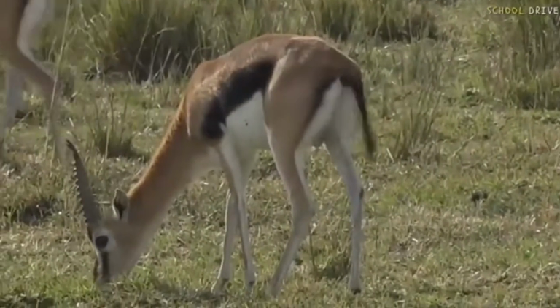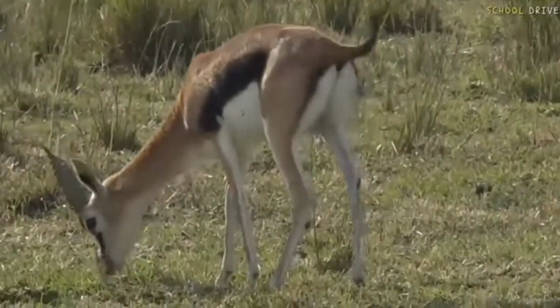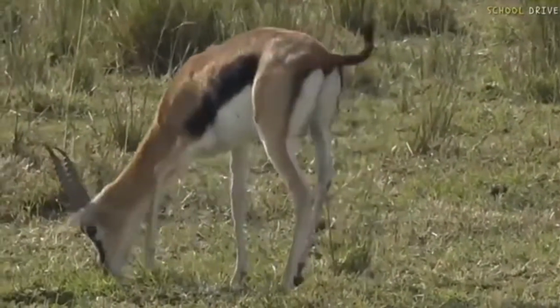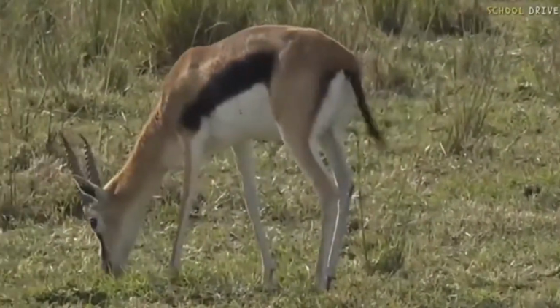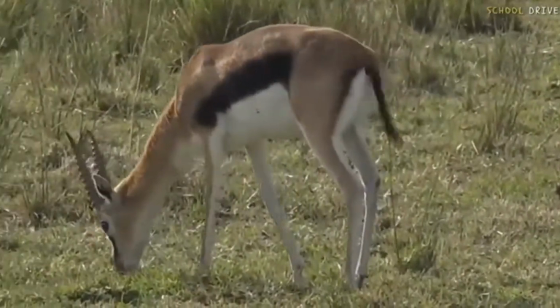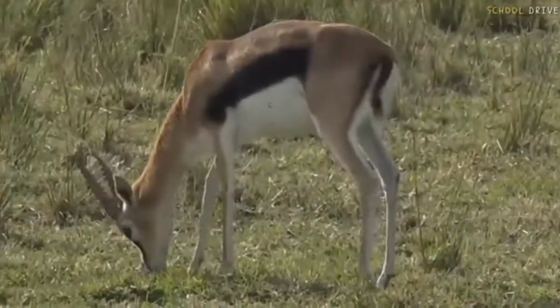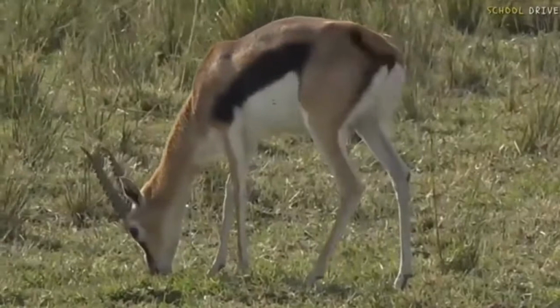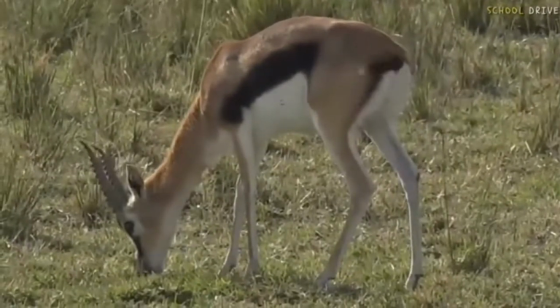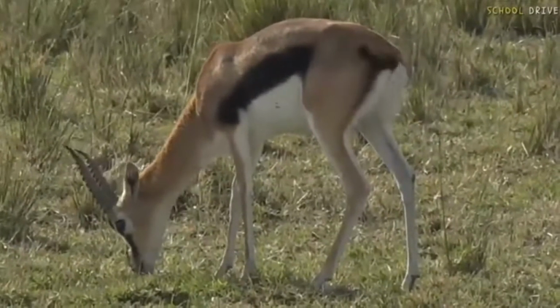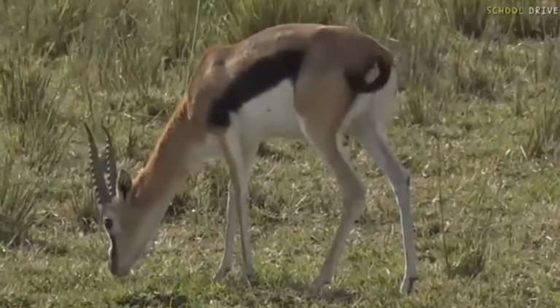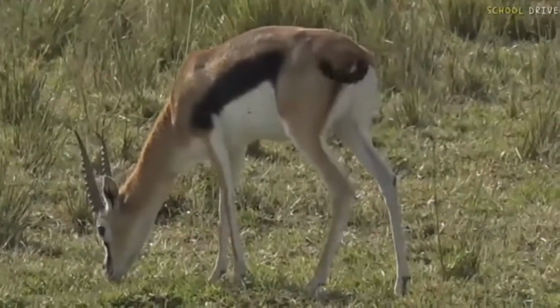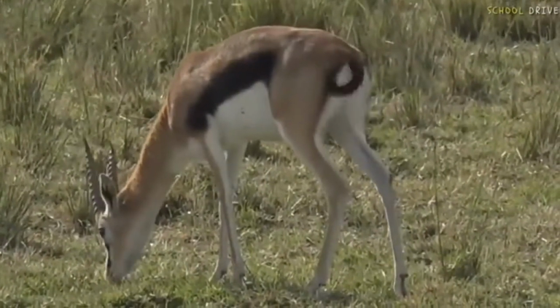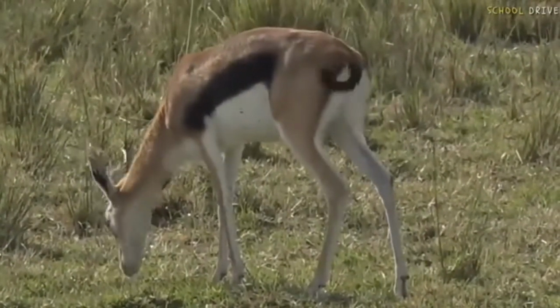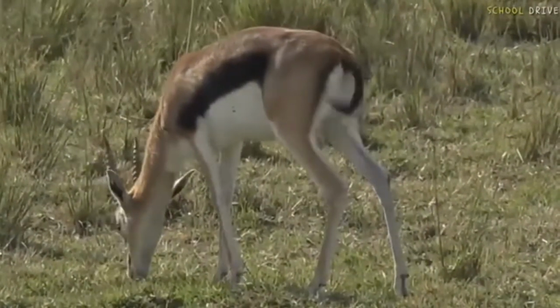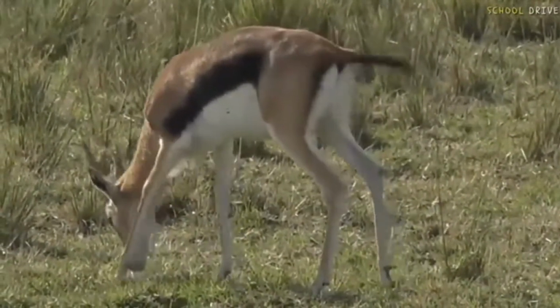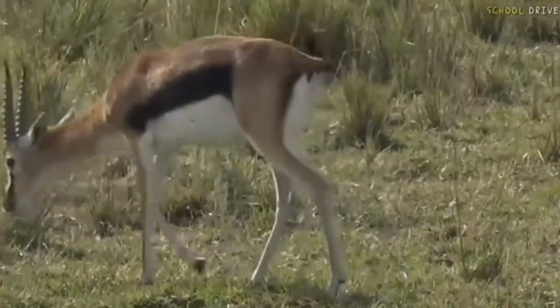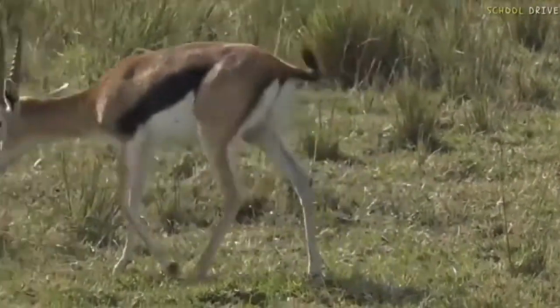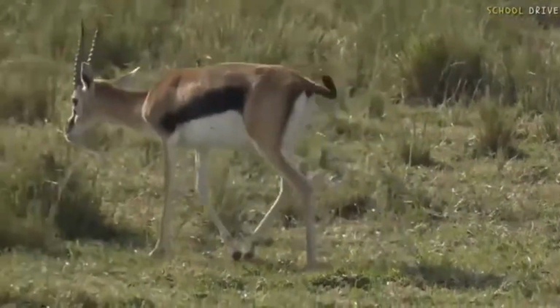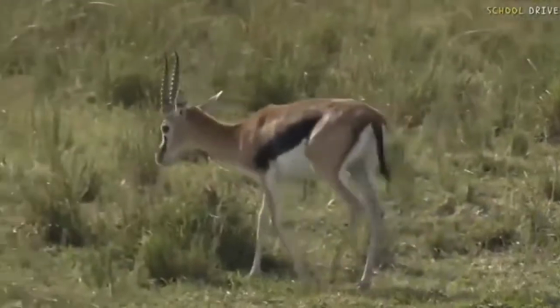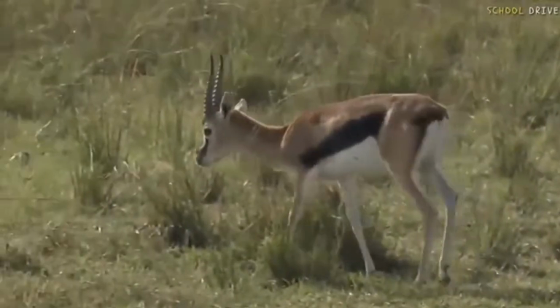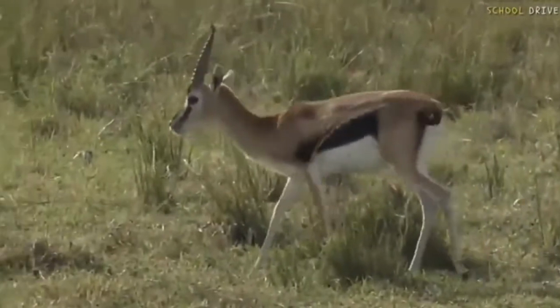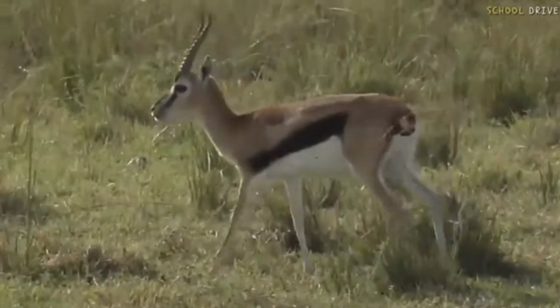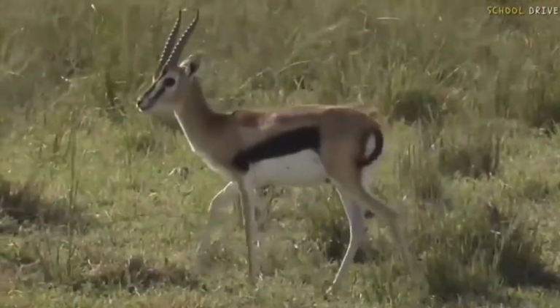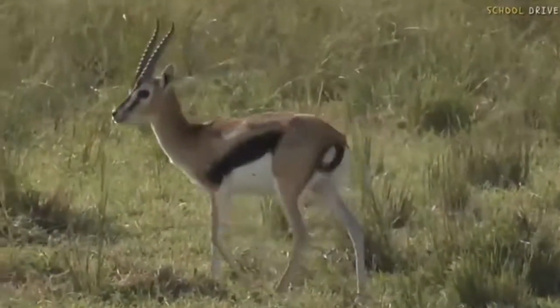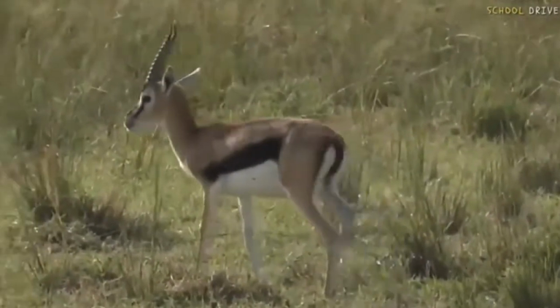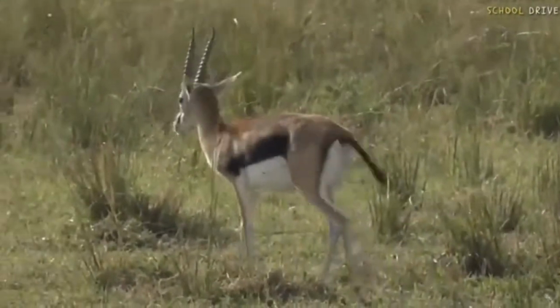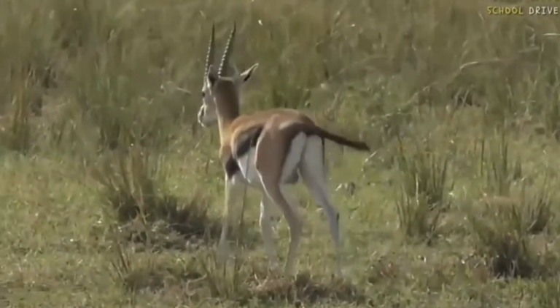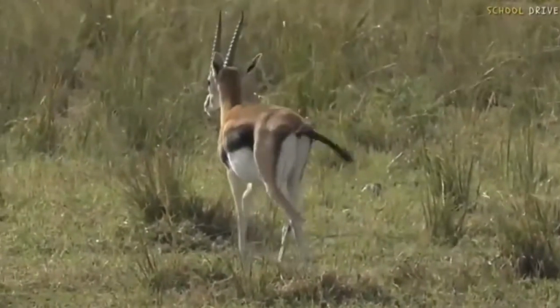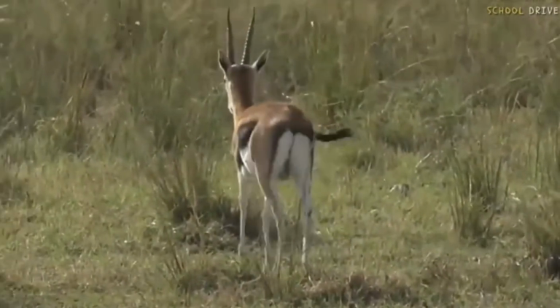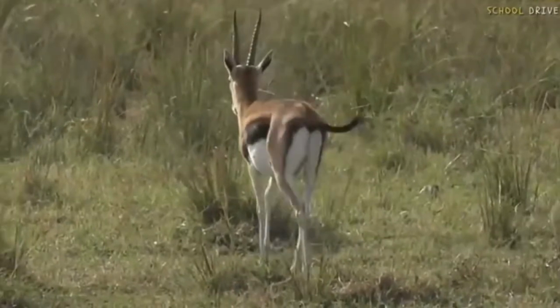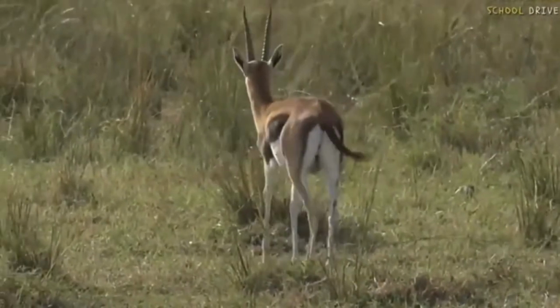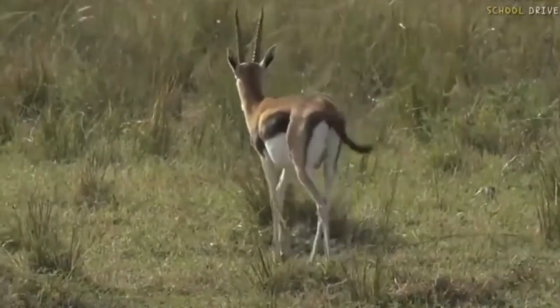That's a feature of many gazelle species, including of course the national animal of South Africa — the springbok. You should all say "springbok" — it's a very satisfying word to say.